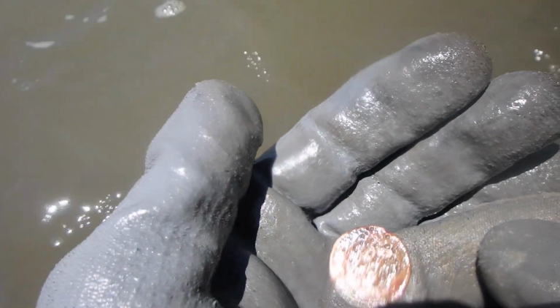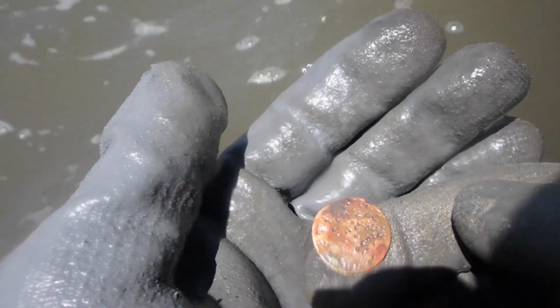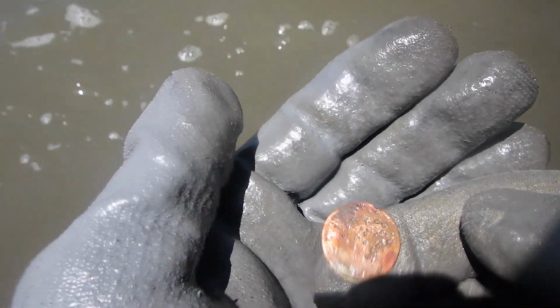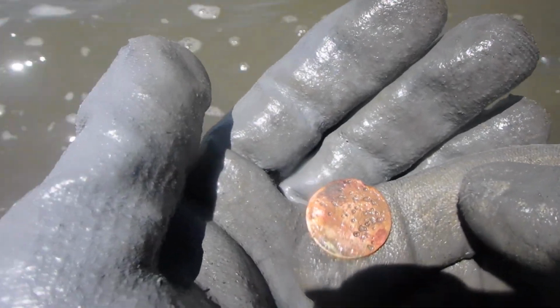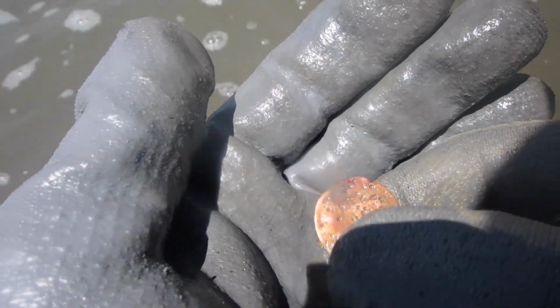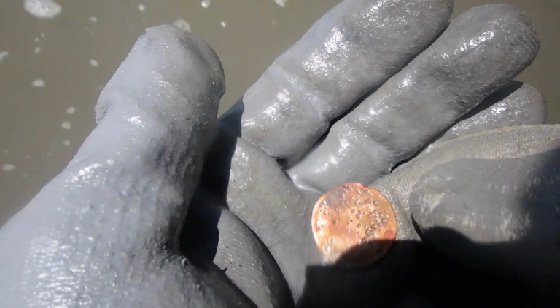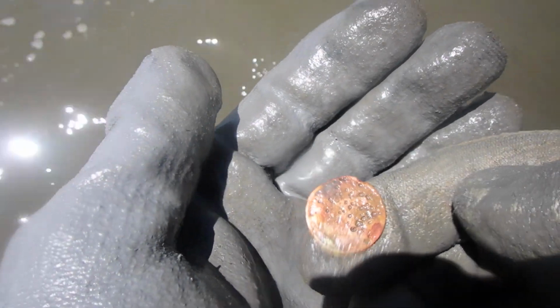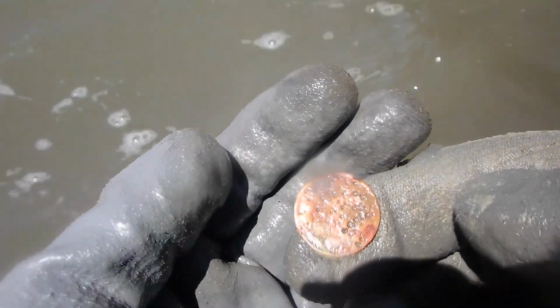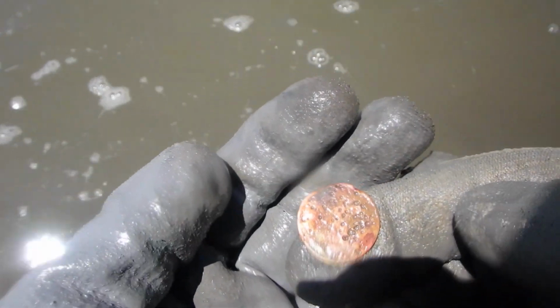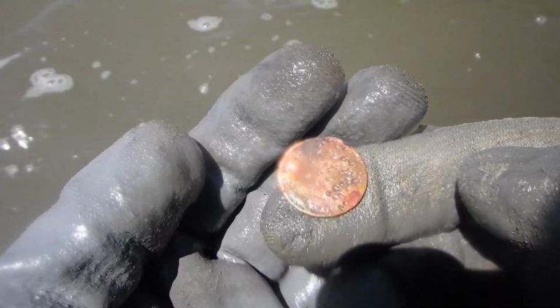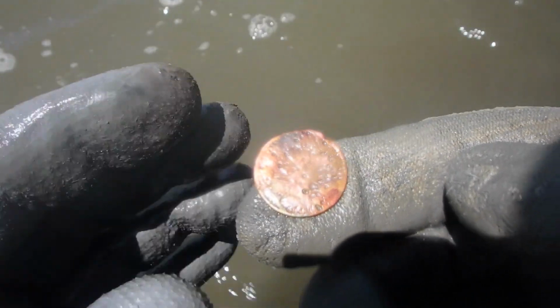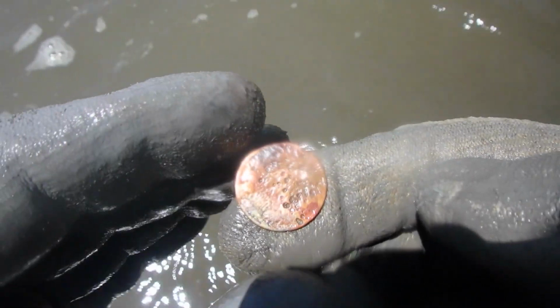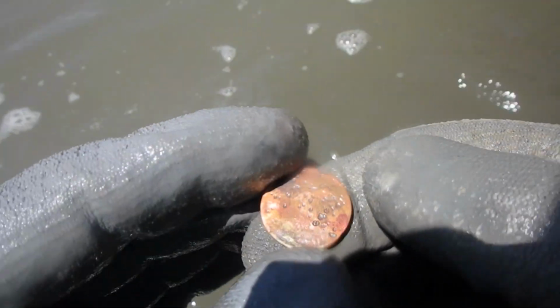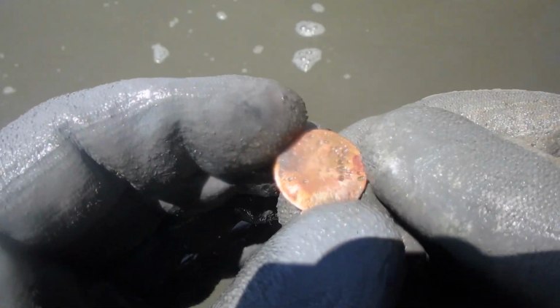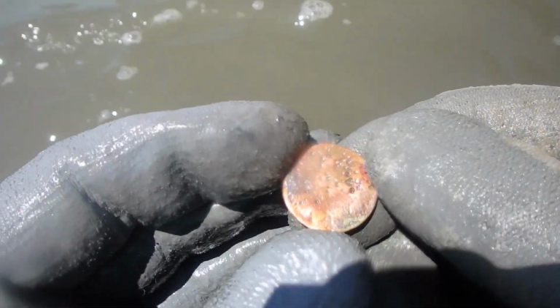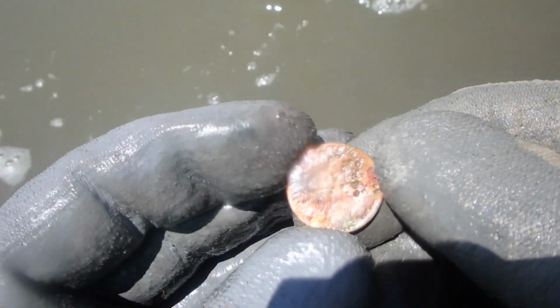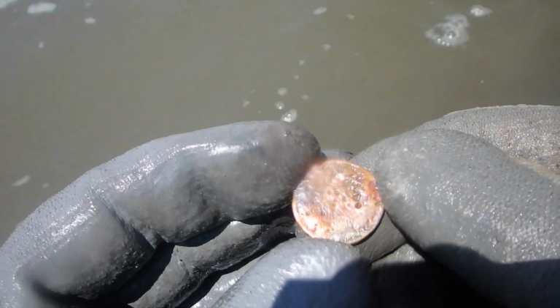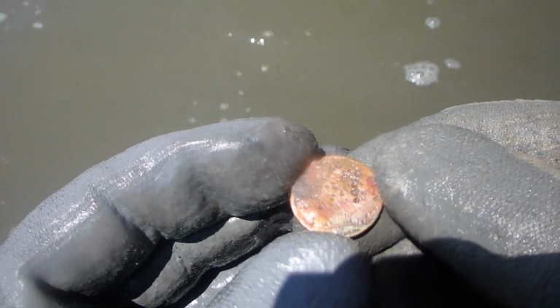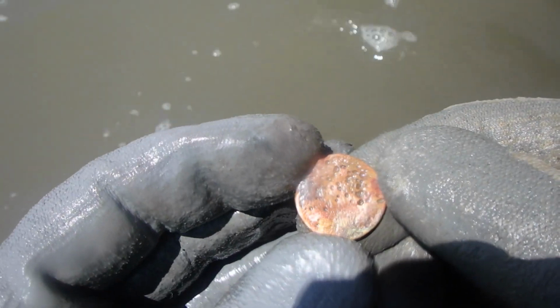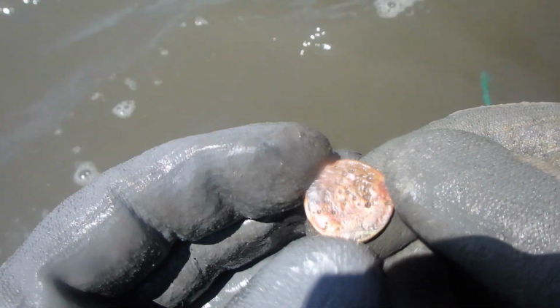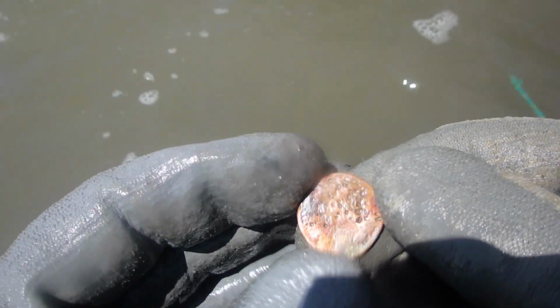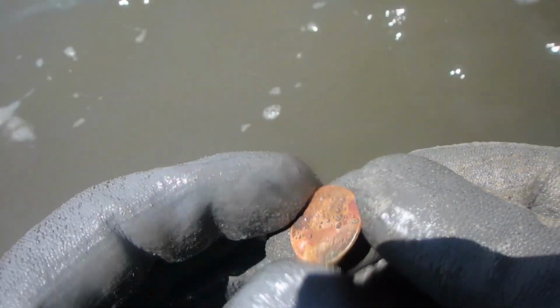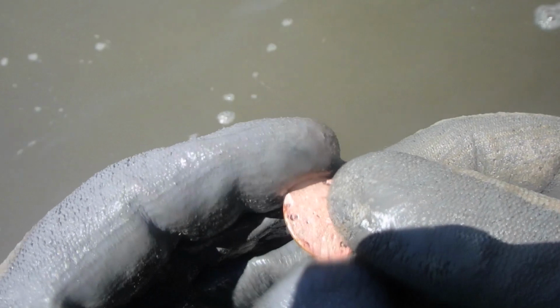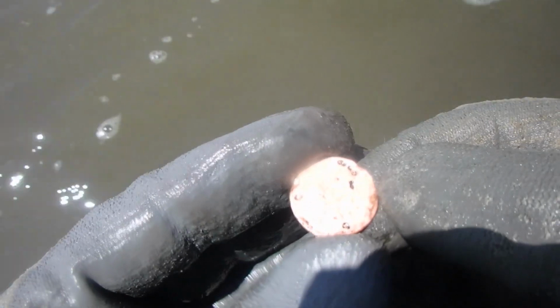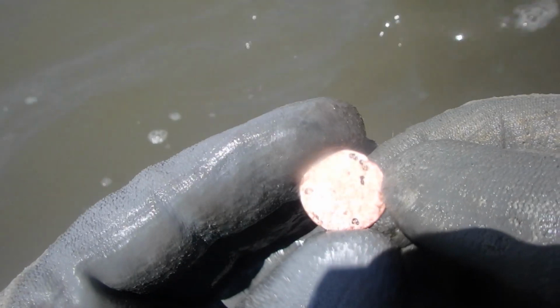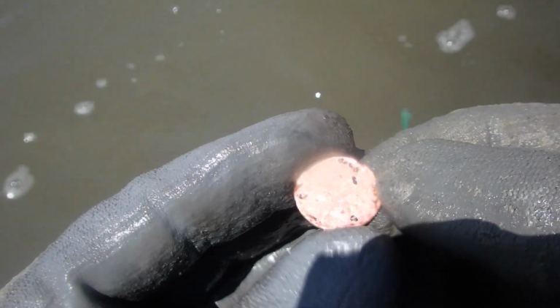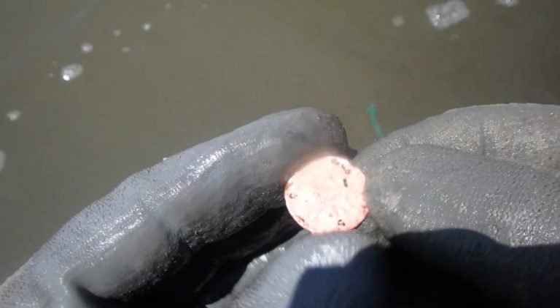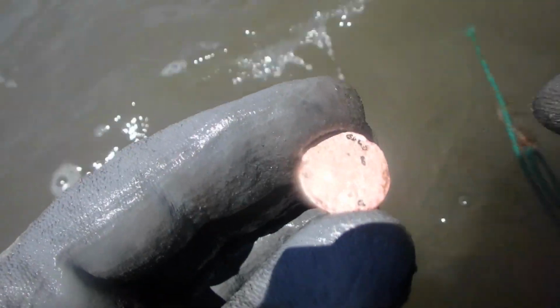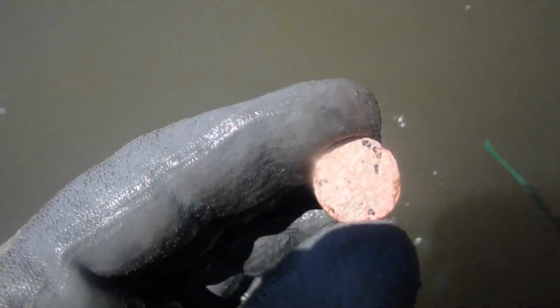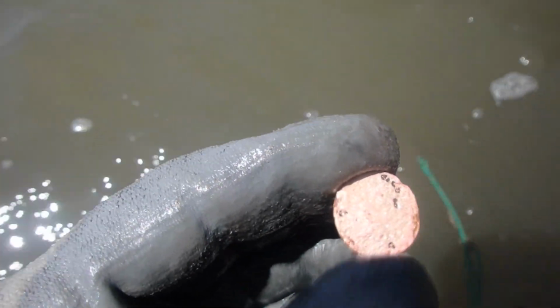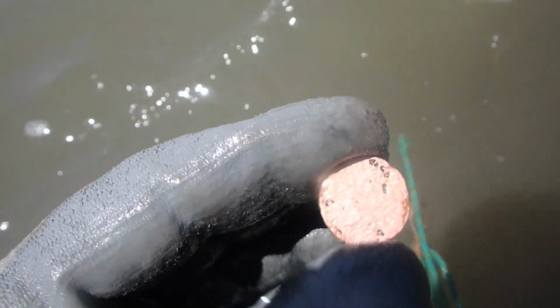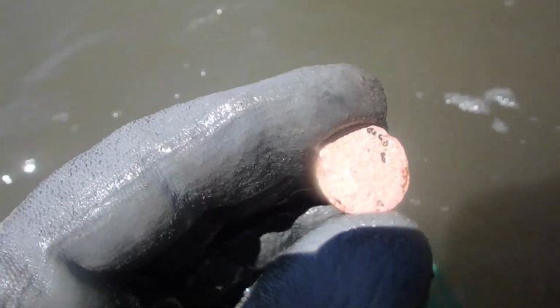I think we got an Indian head penny. I think I see the little wreath around the backside of it. Sweet — that's an Indian head, I'm almost positive. One cent — I think I can see it. The other side is eaten up bad. That's an Indian head.